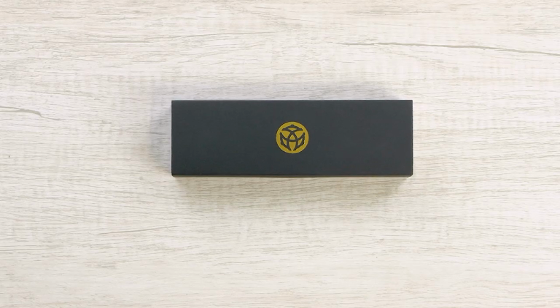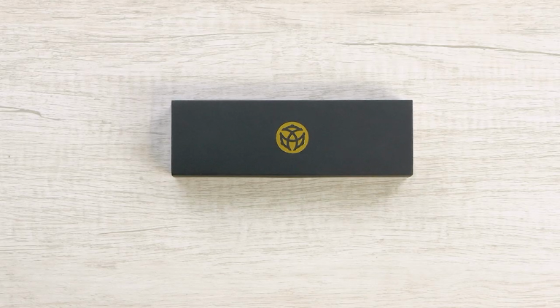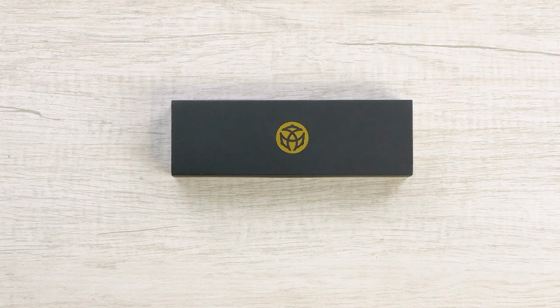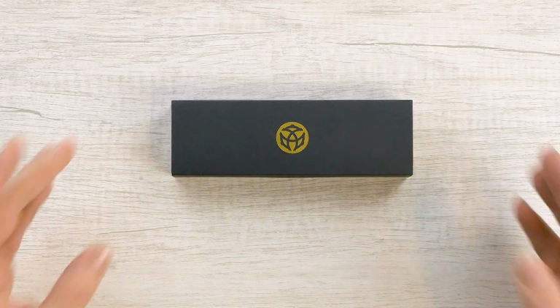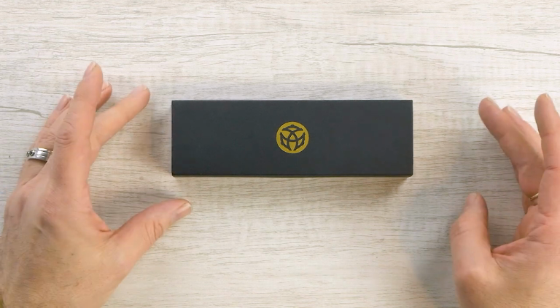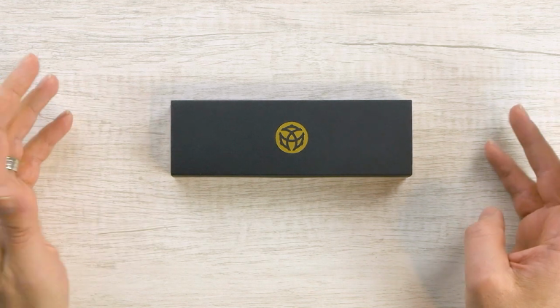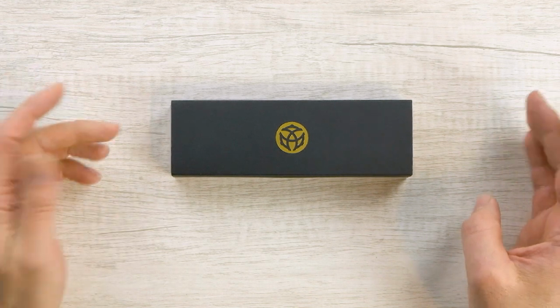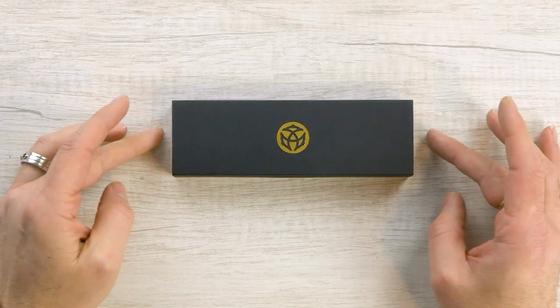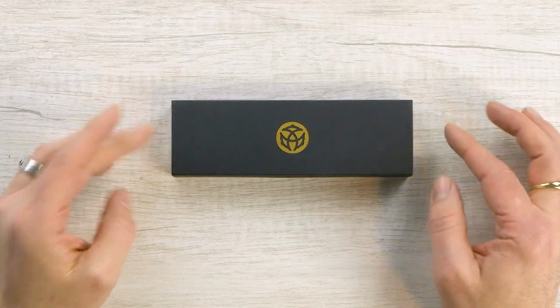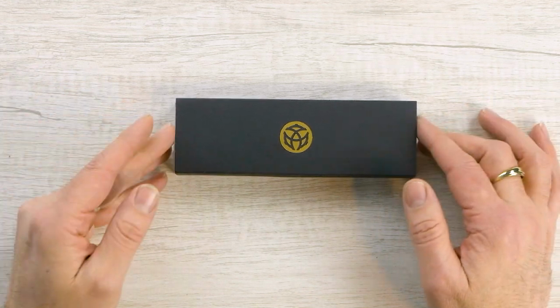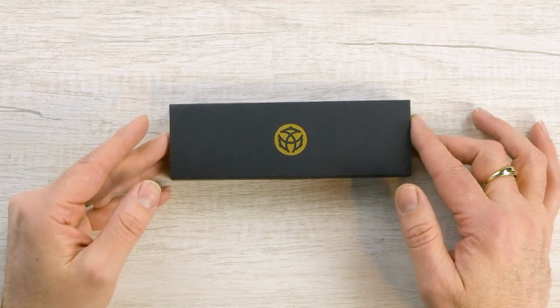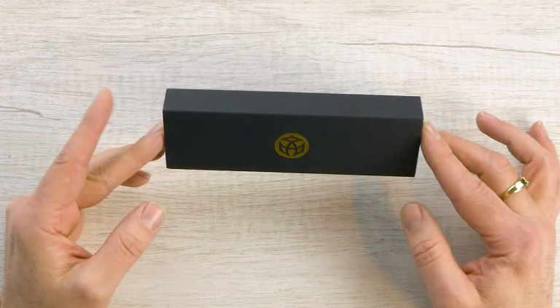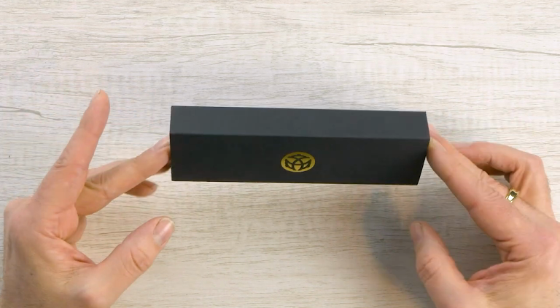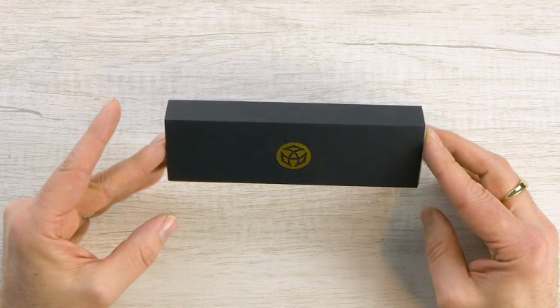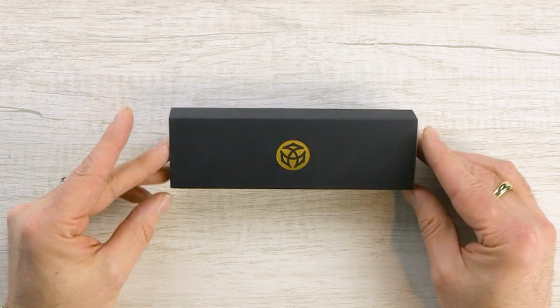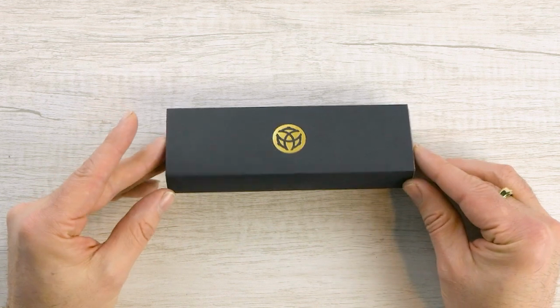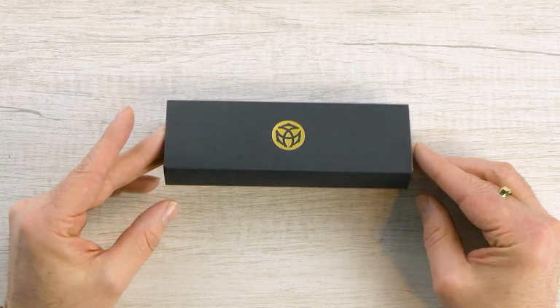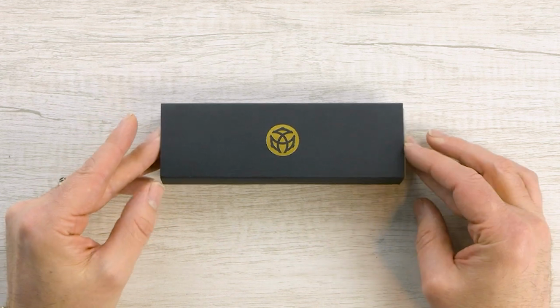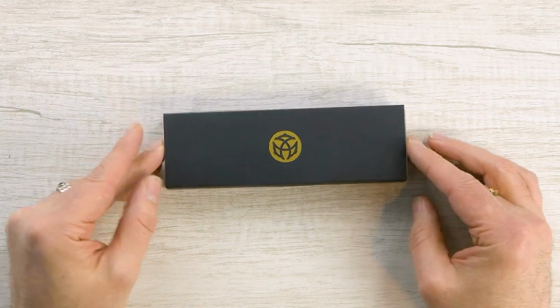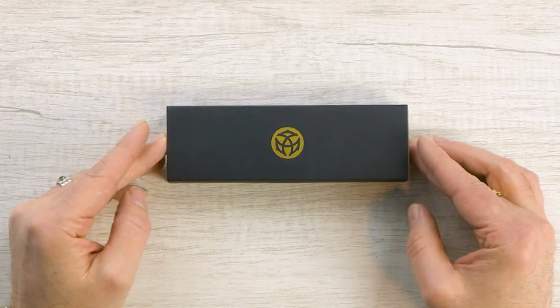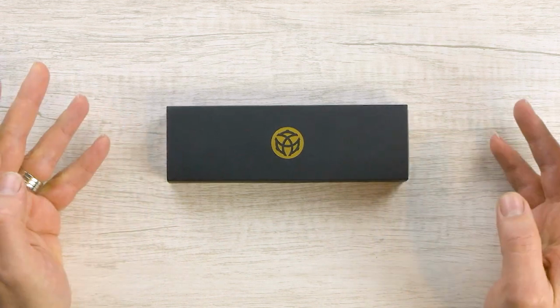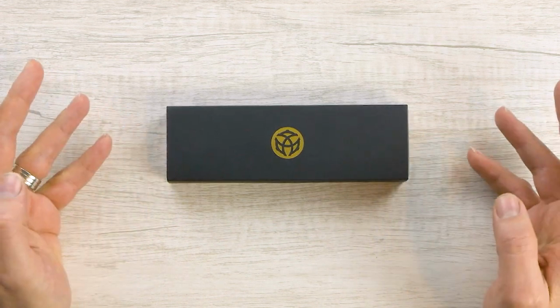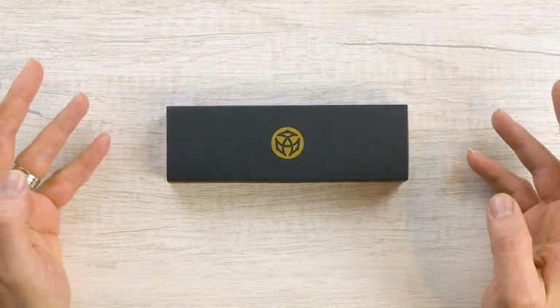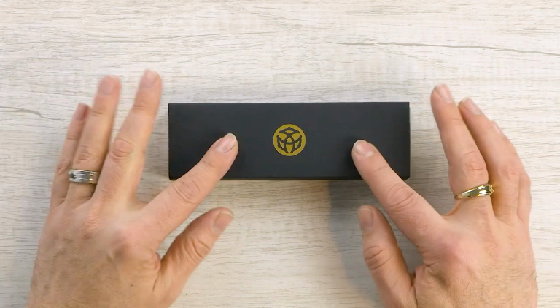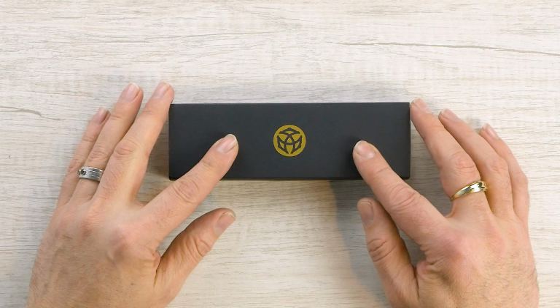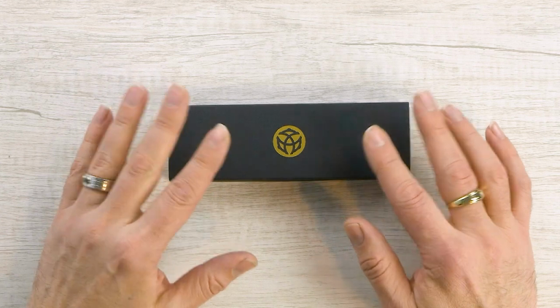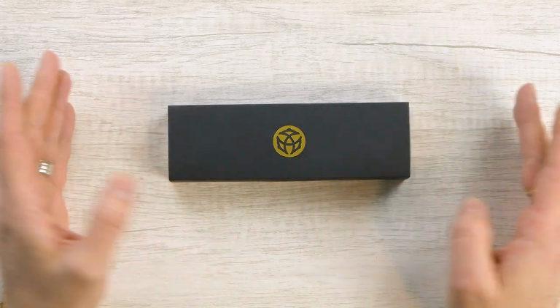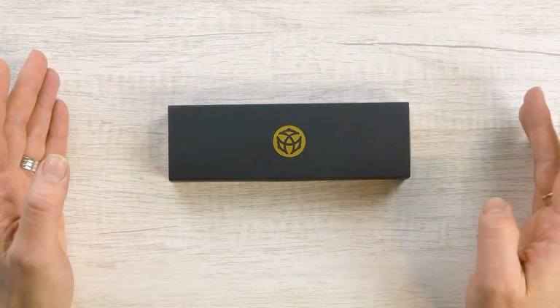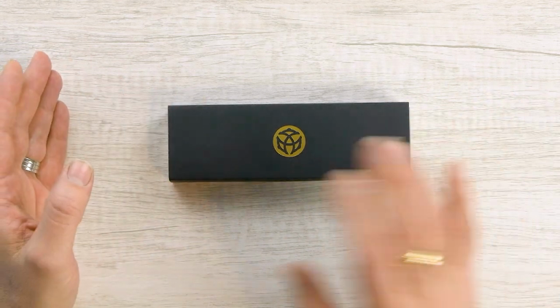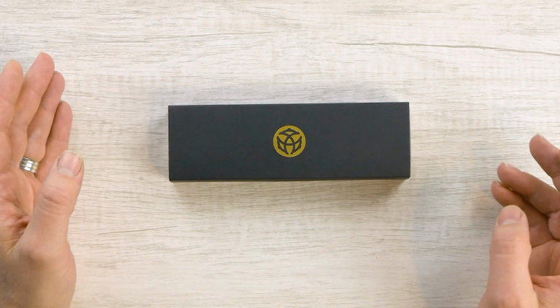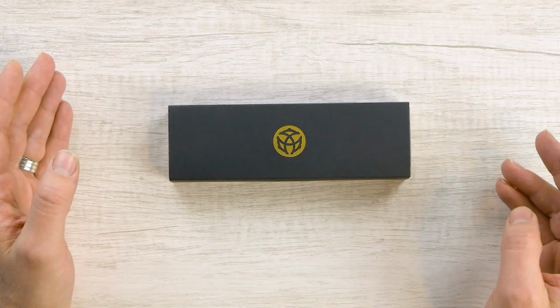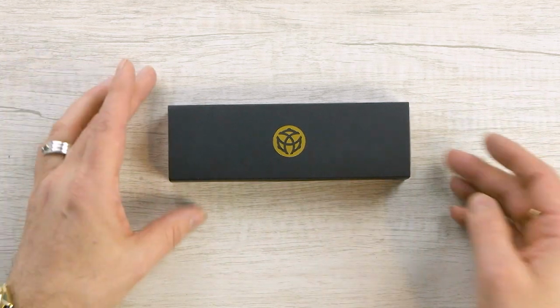Here we have the packaging for the new TWSBI limited edition Draco. It's basically very similar packaging to what you've seen on everything else — the Ecos, Eco-Tees, etc. But this time we get a nice black sleeve with a gold TWSBI logo.